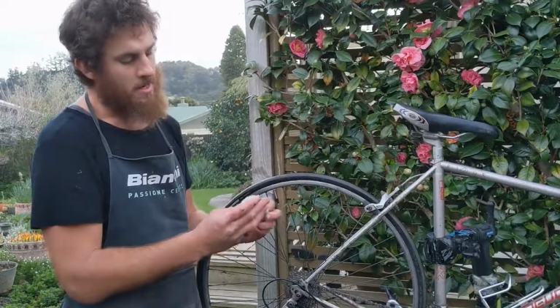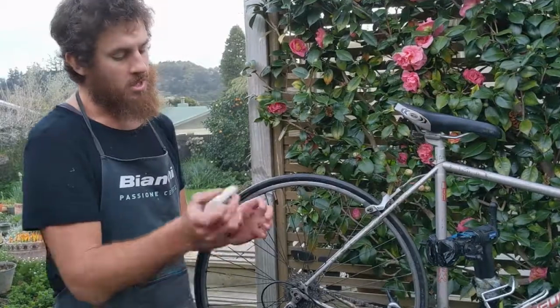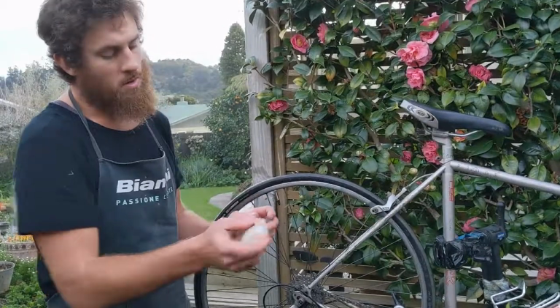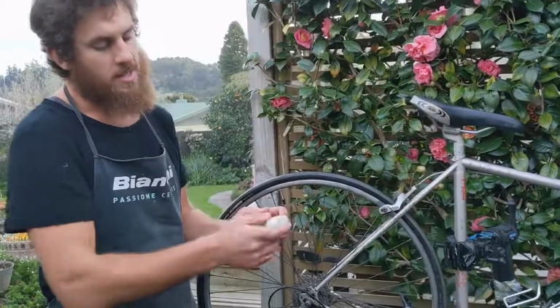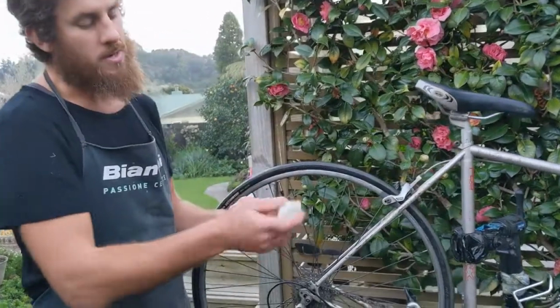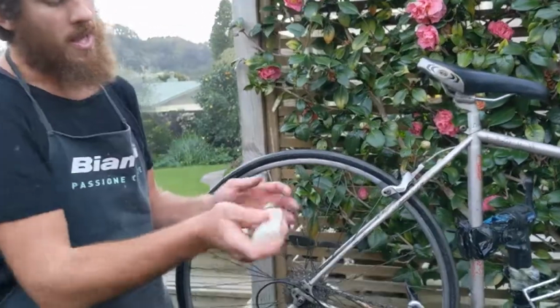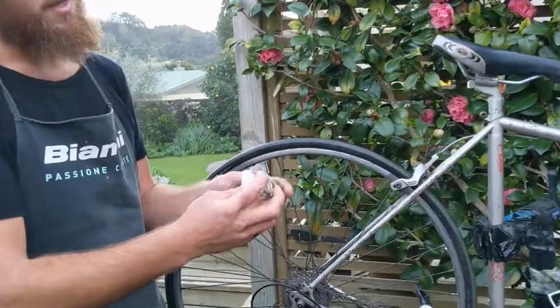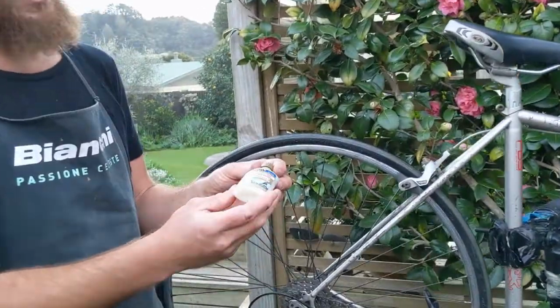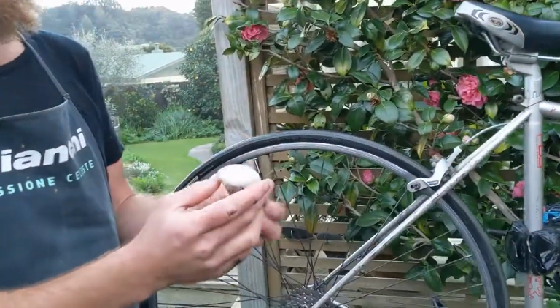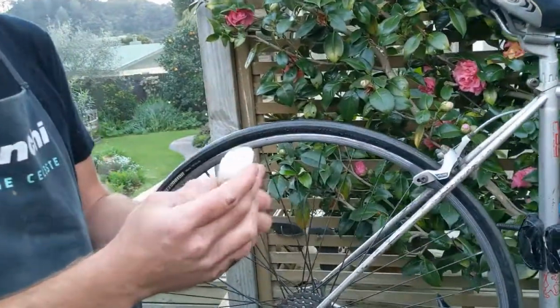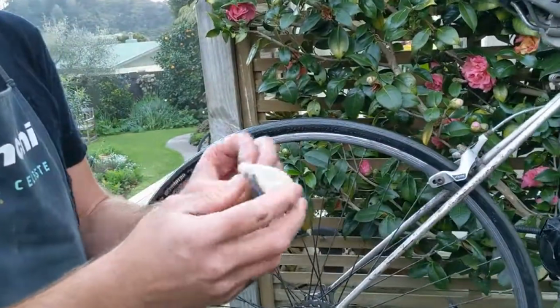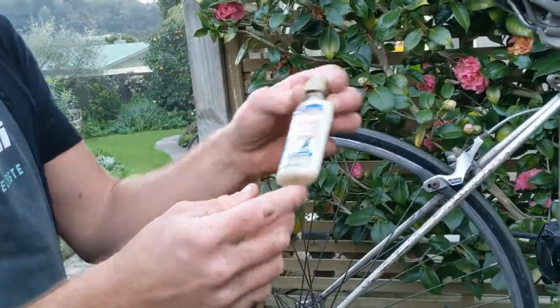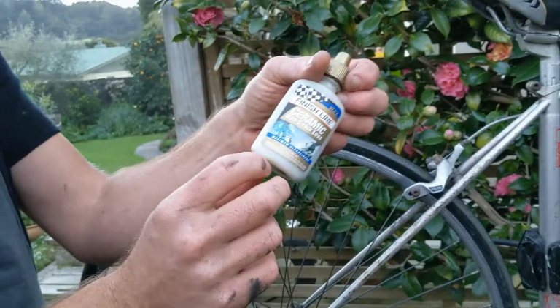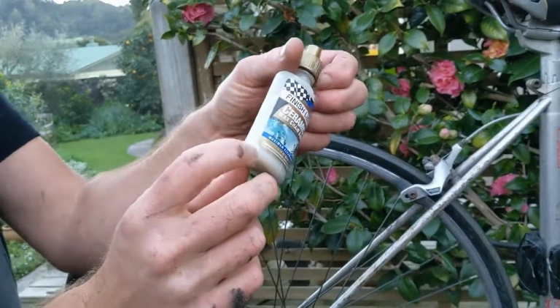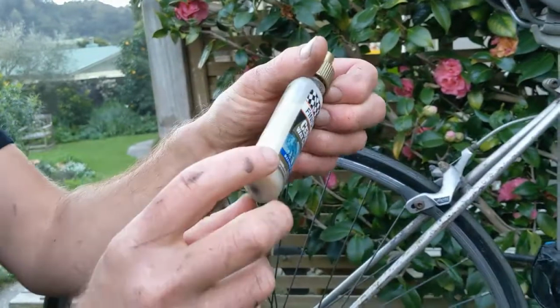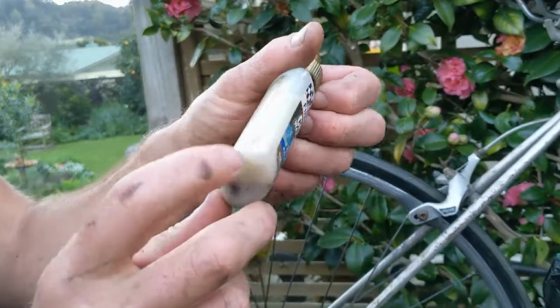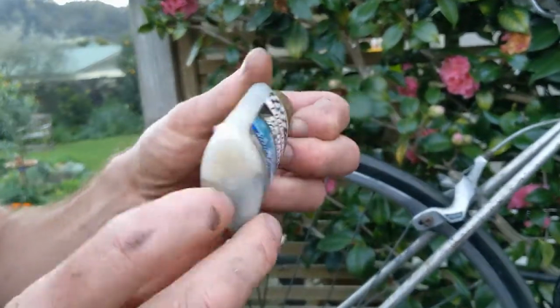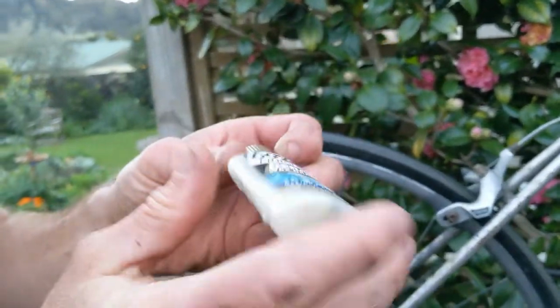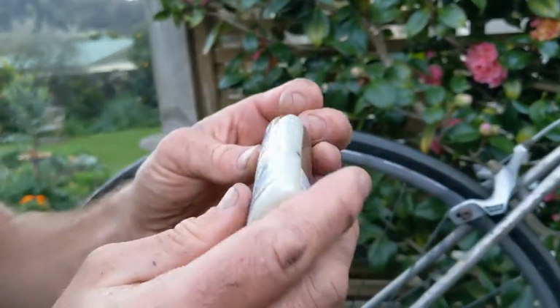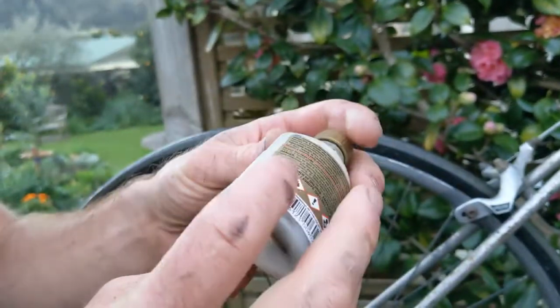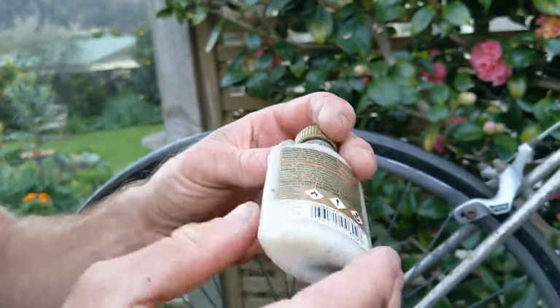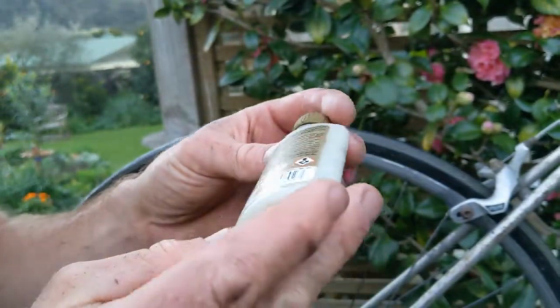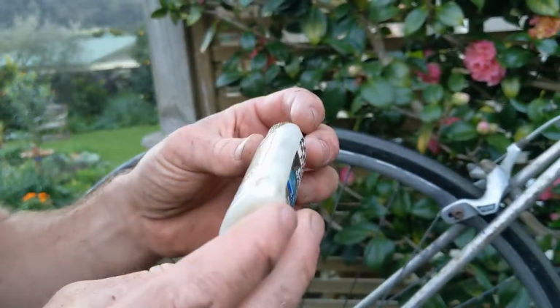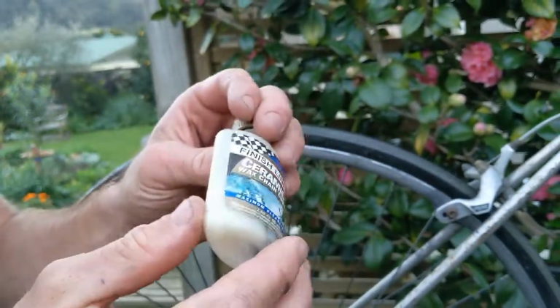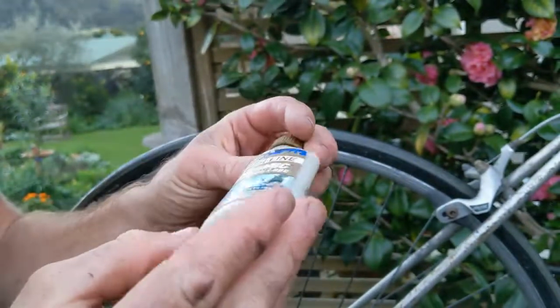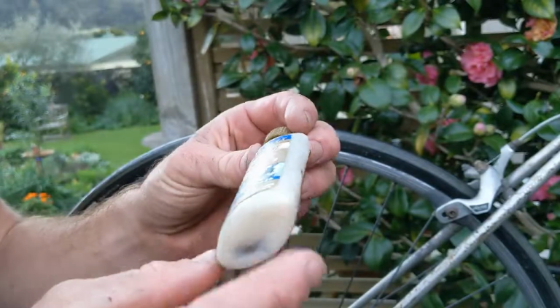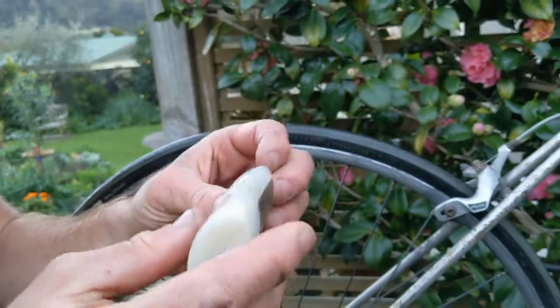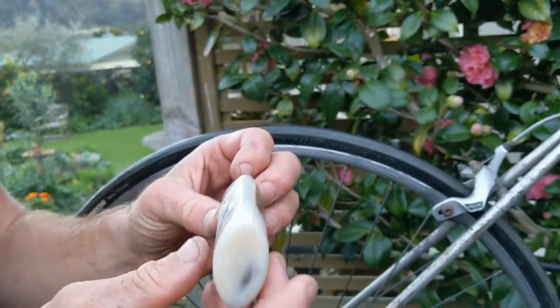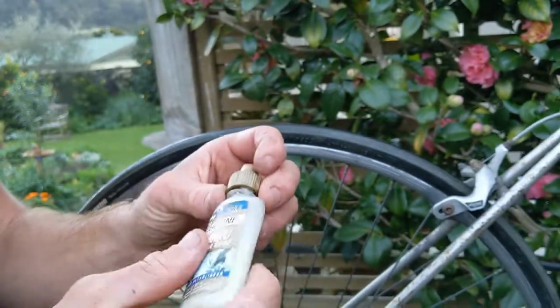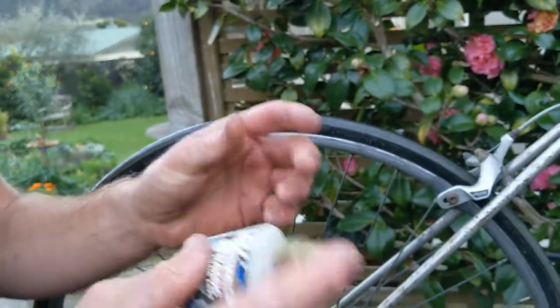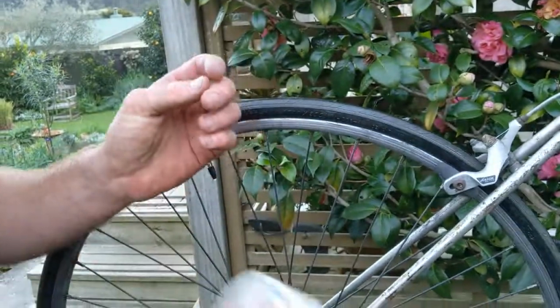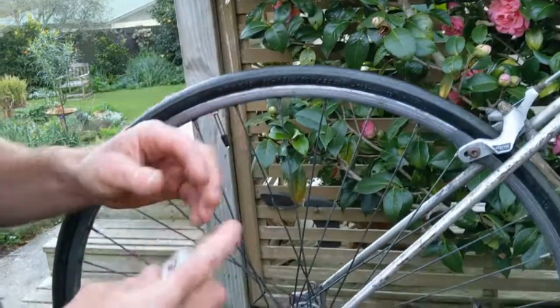You need to make sure — as you can see I've been doing here — it's important to shake the container. At the bottom of the container you've got all the good stuff. I like to put a couple of heavy sinkers or a few nuts or bolts, something heavy in the bottom, to help mix it up.